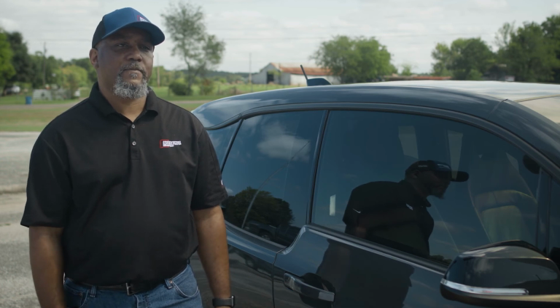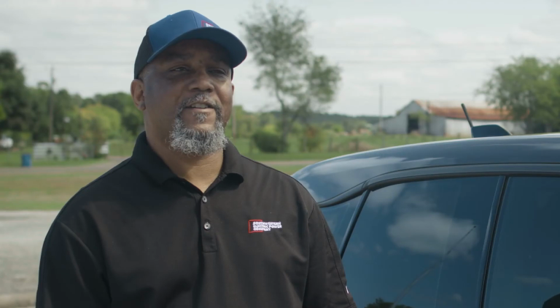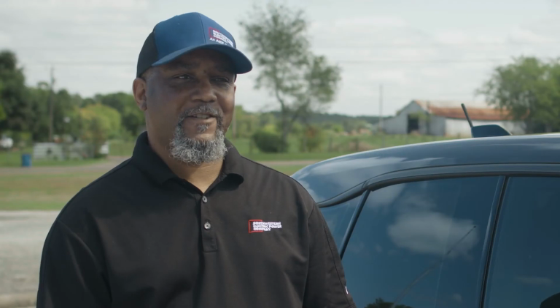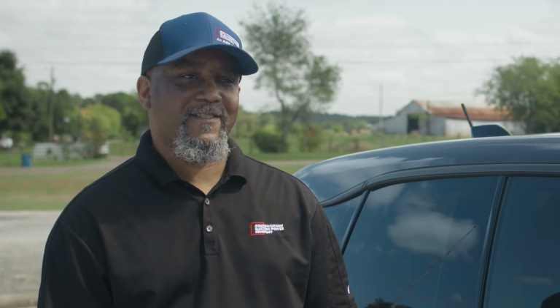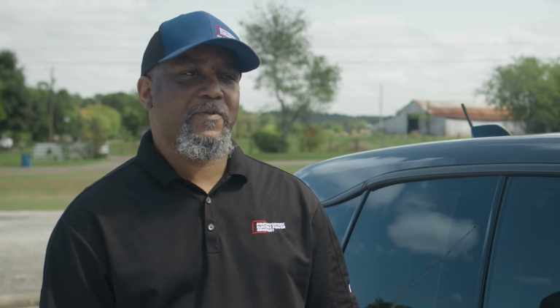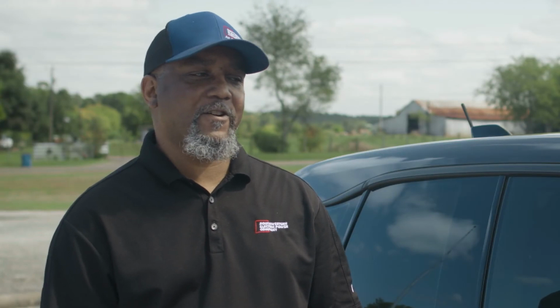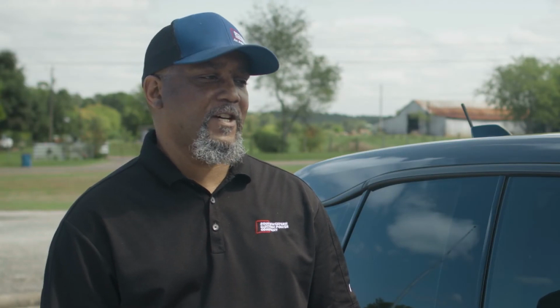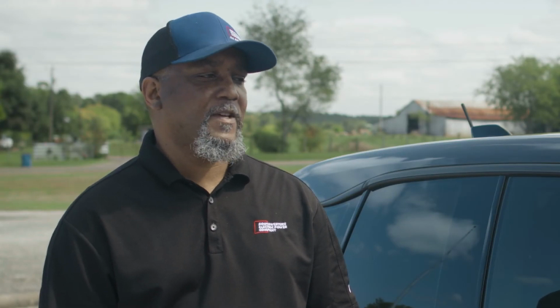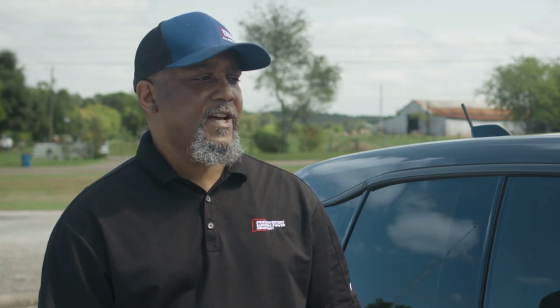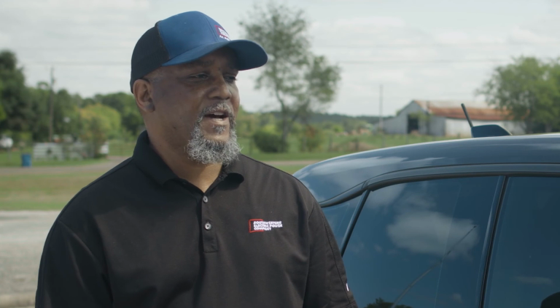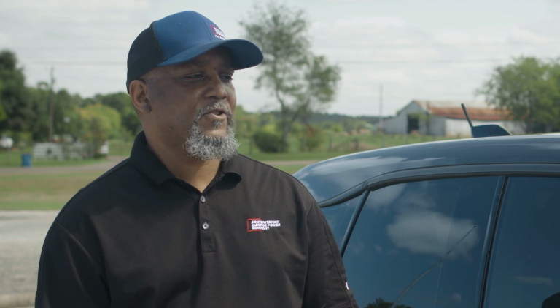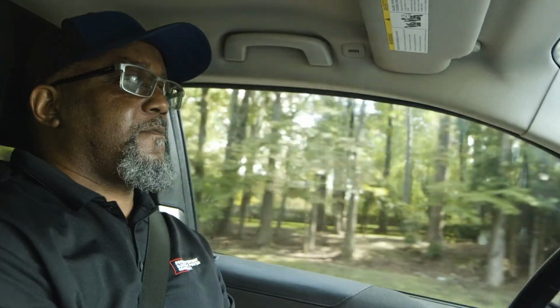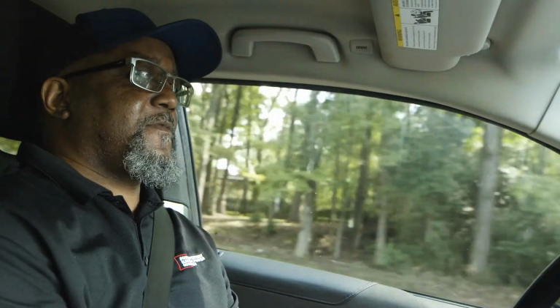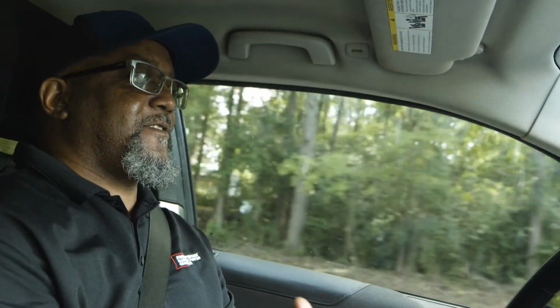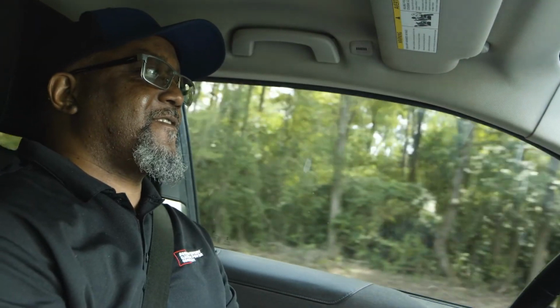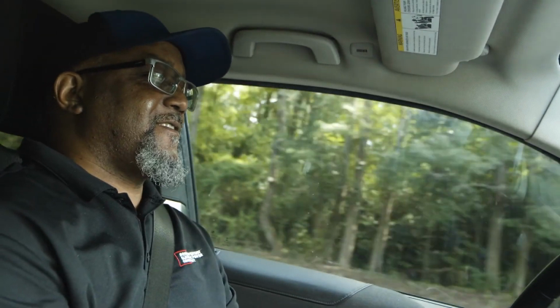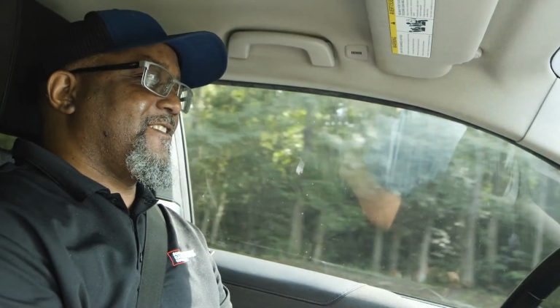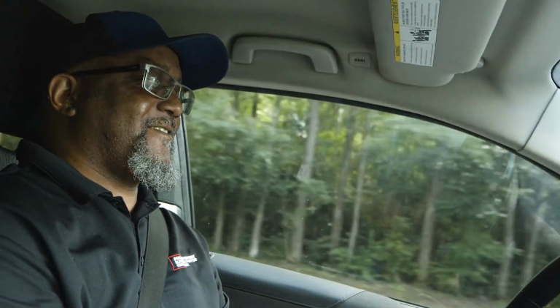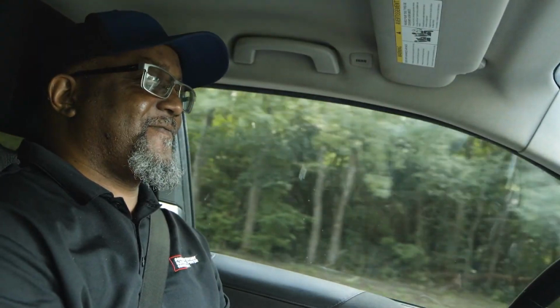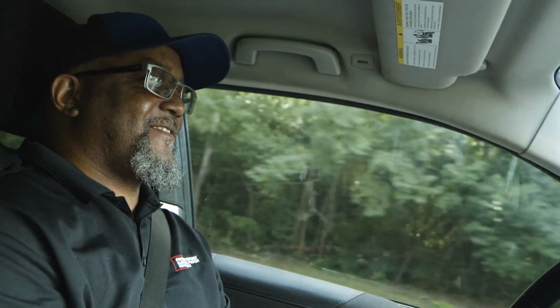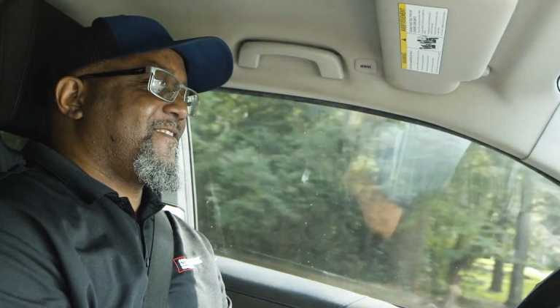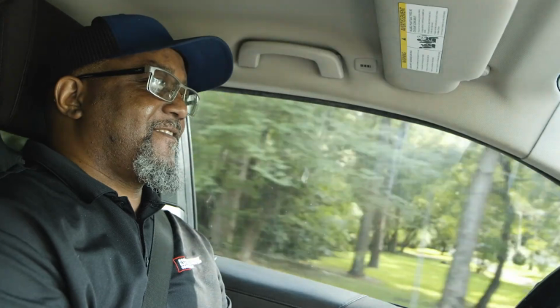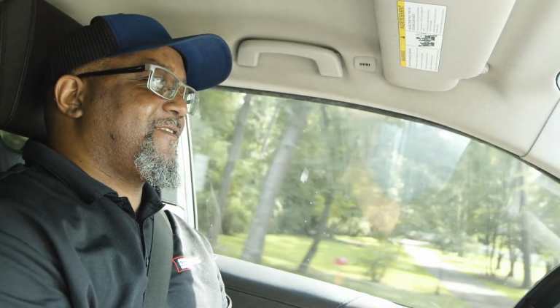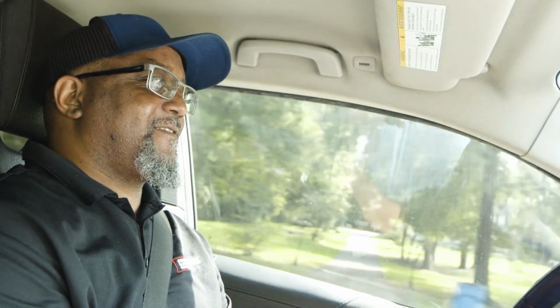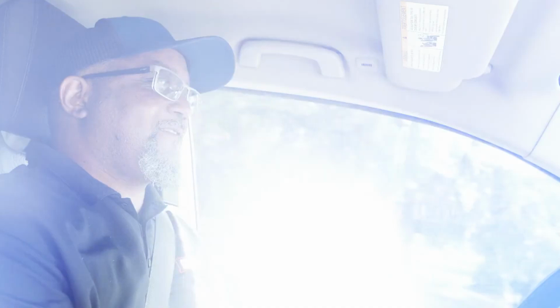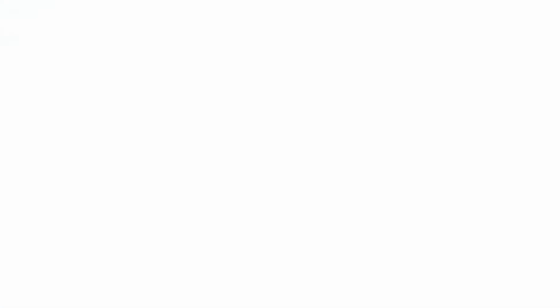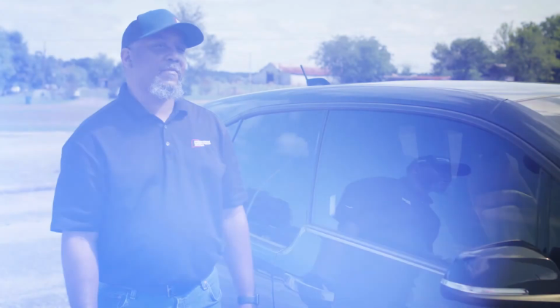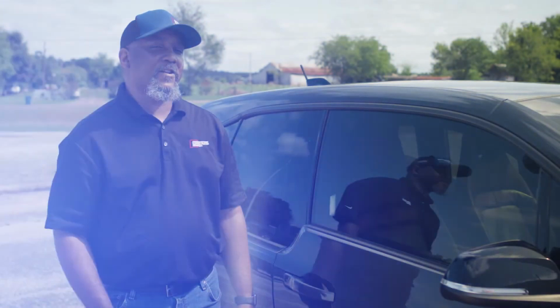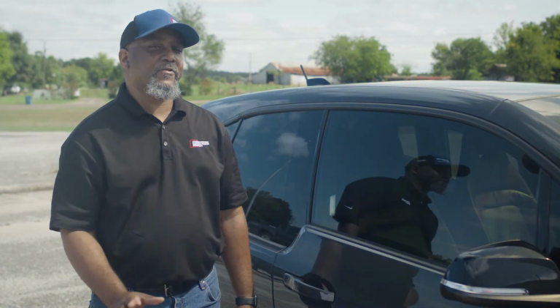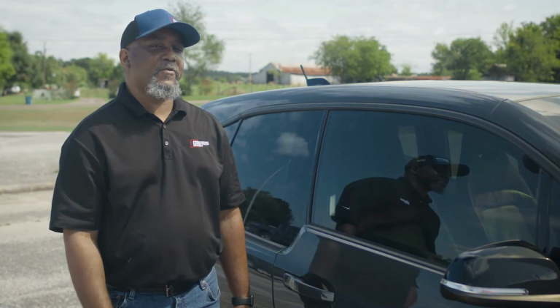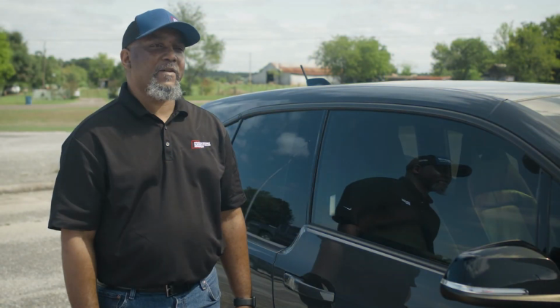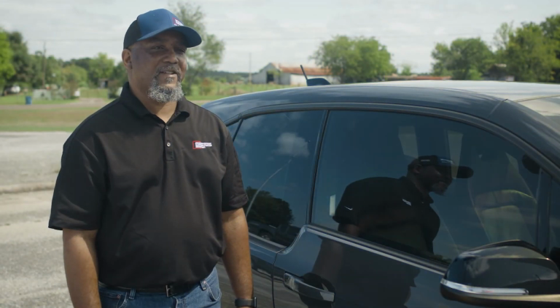I get a lot of looks, and people stare all the time, asking how does he charge it, how far can it go — so it's a conversation piece. My wife, I haven't got her completely on board yet, but I'm trying to ease her in maybe with a hybrid next time.